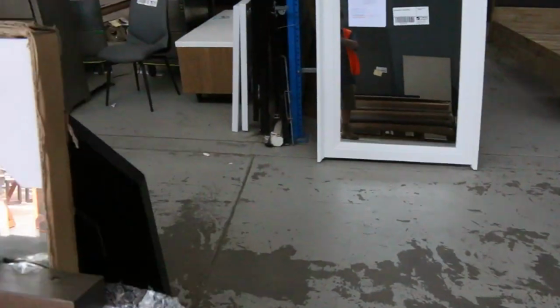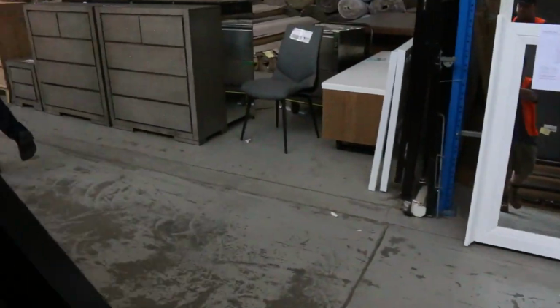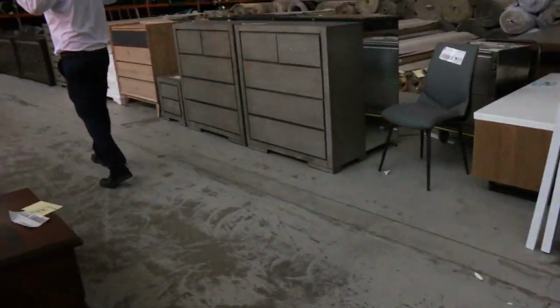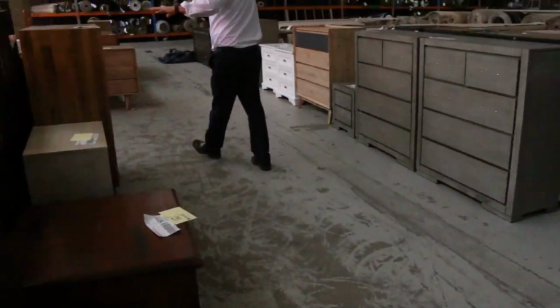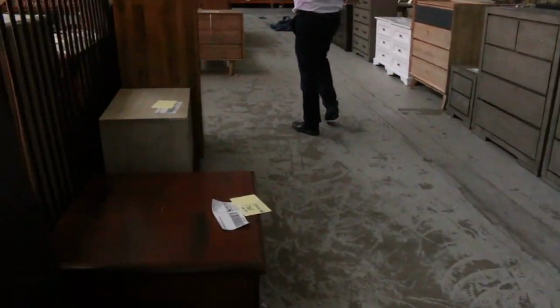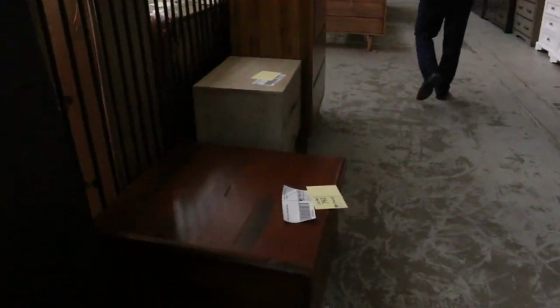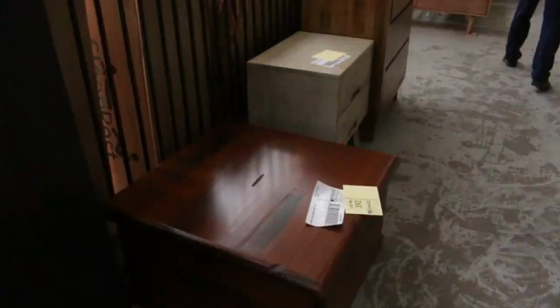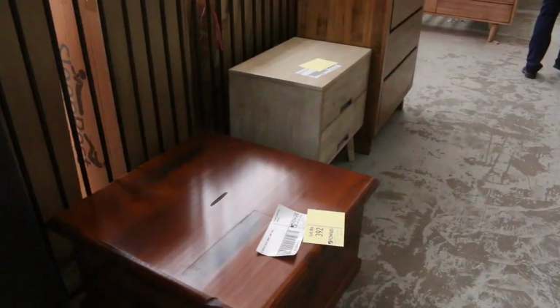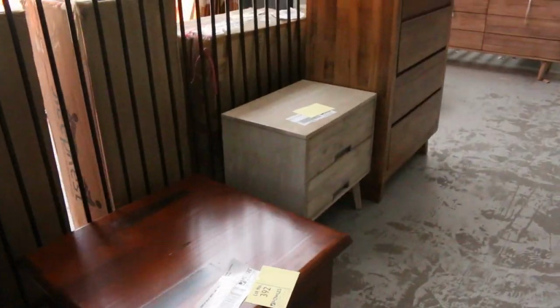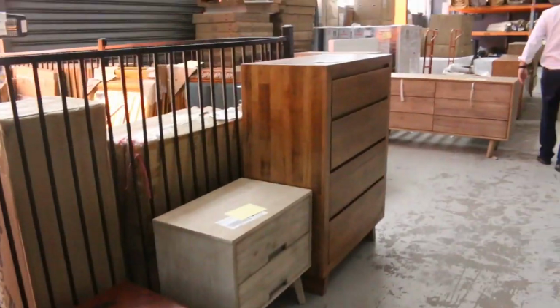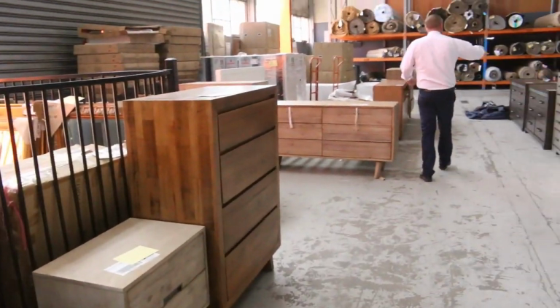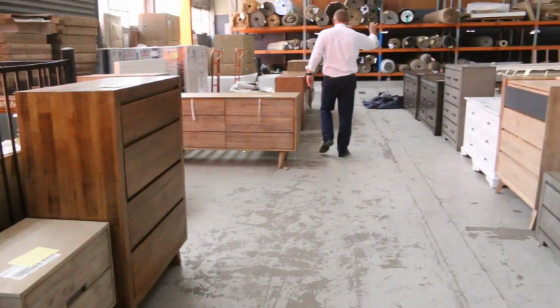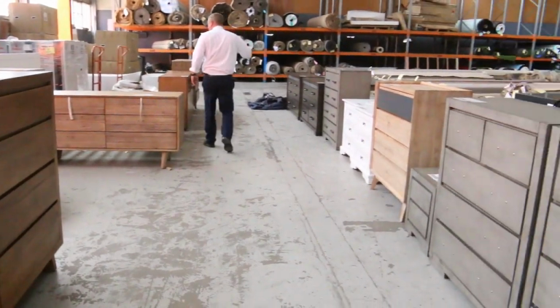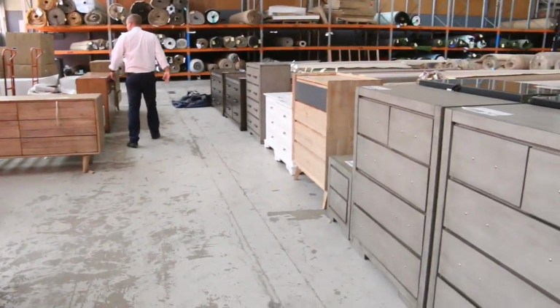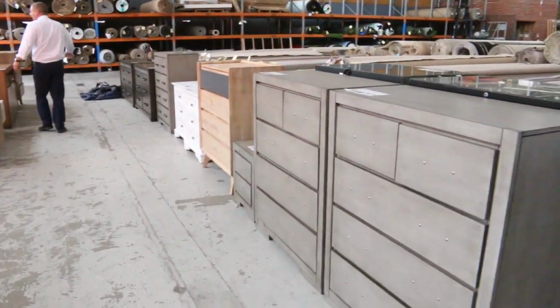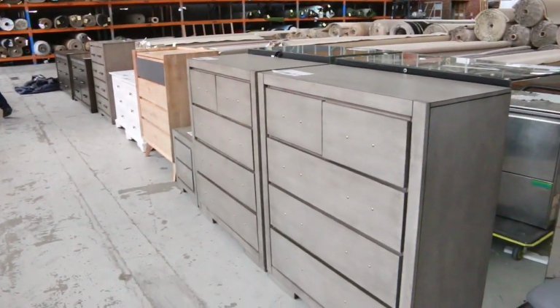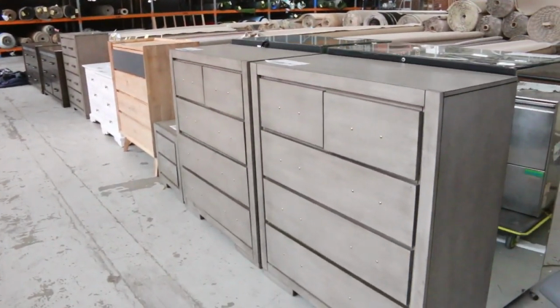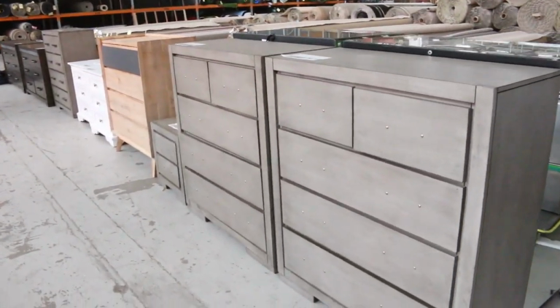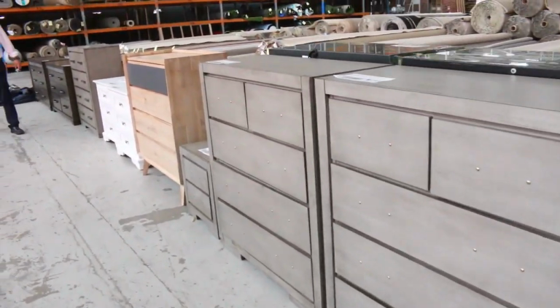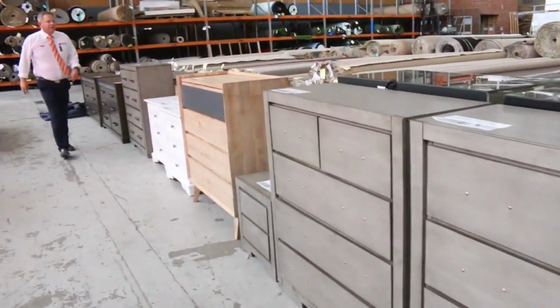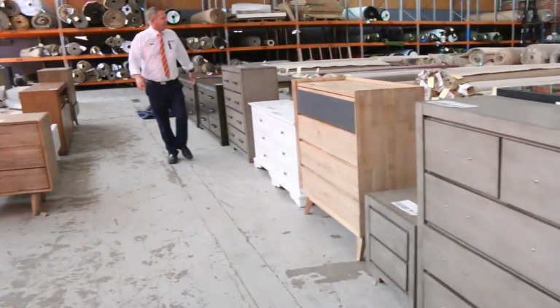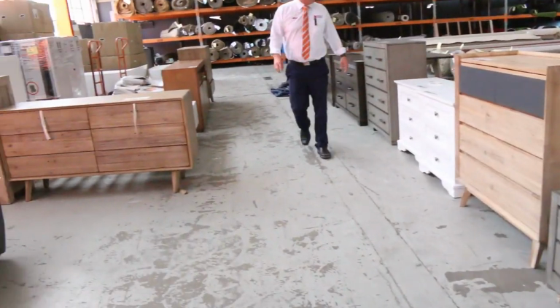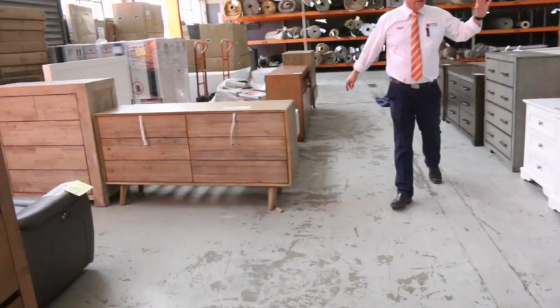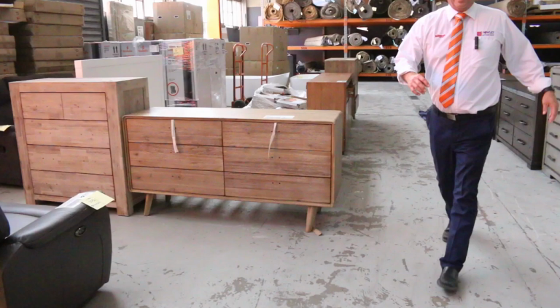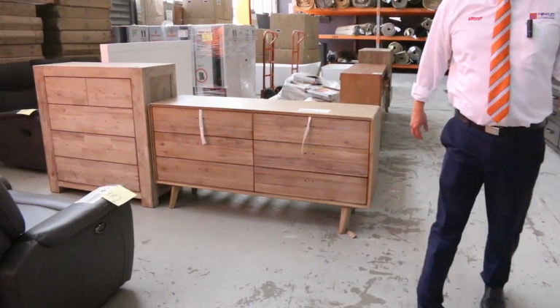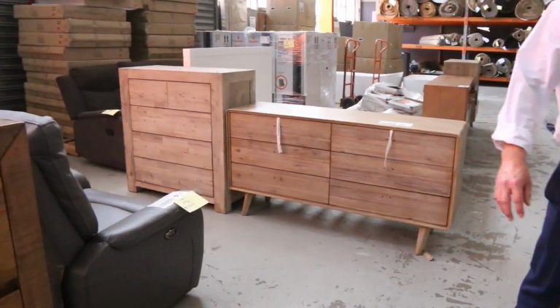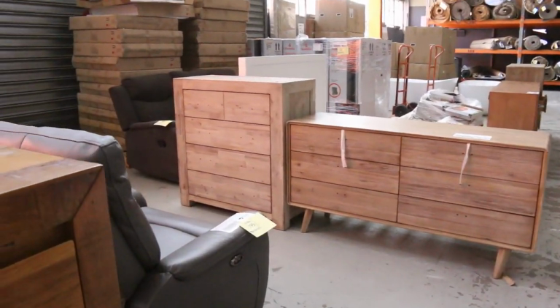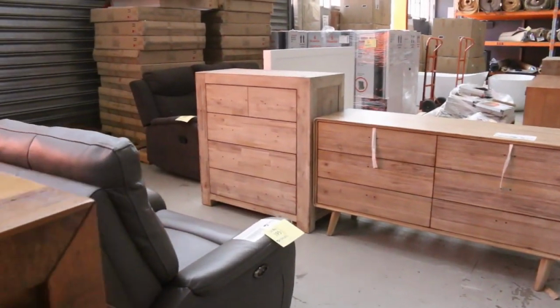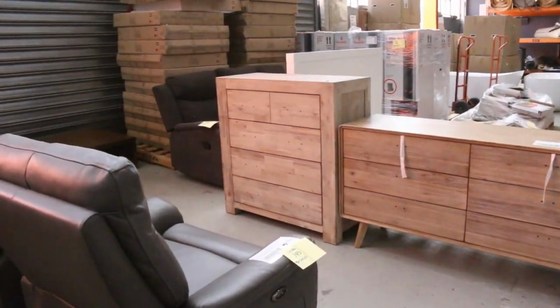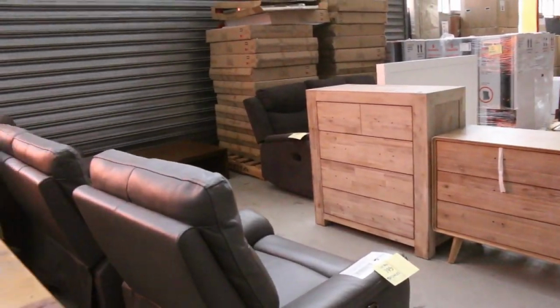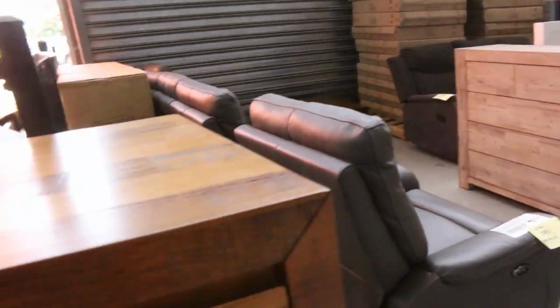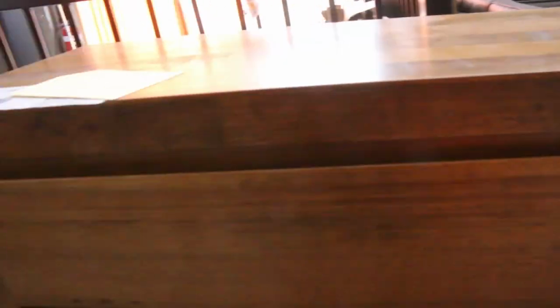A mountain of extra furniture has come in — heaps of tall boys and drawers here, some really nice units. Also some bedroom suites, so some great stuff to have a look at there. Again, you can check that all out on the website.